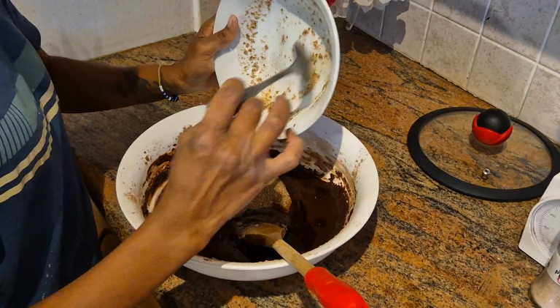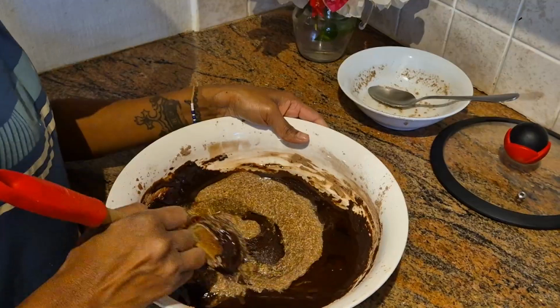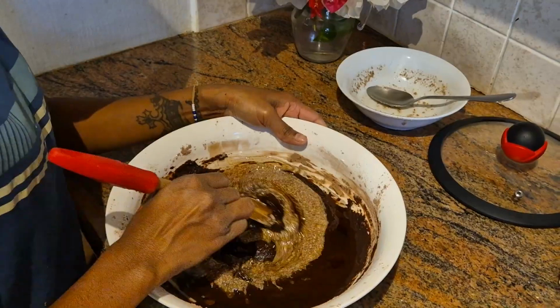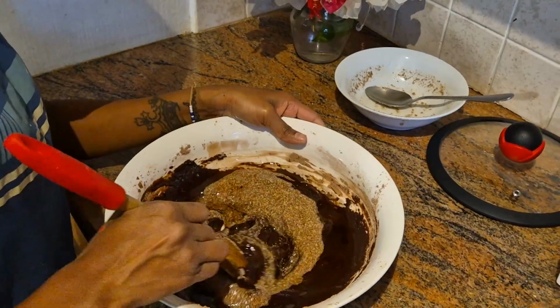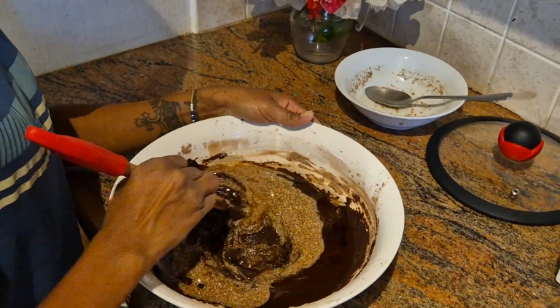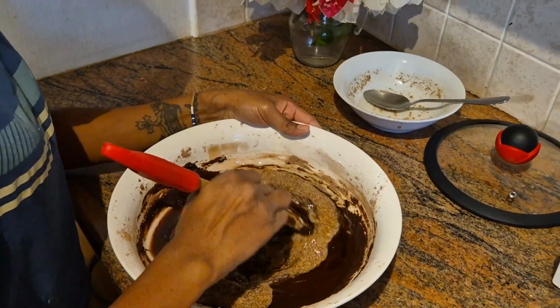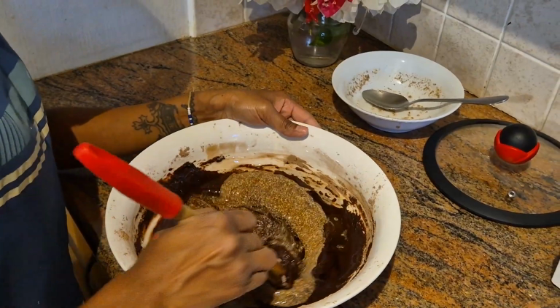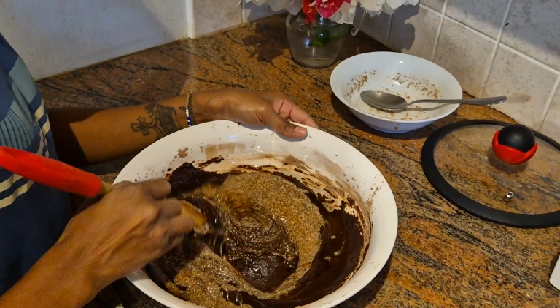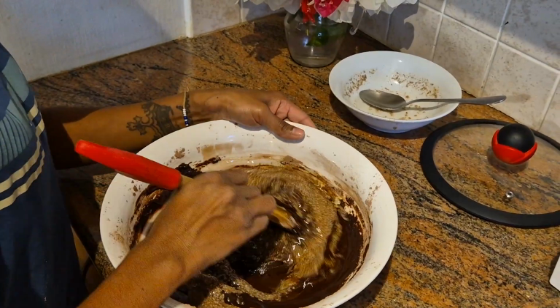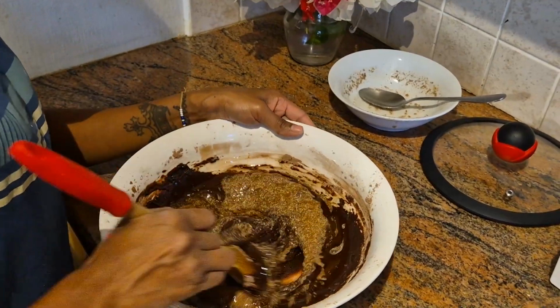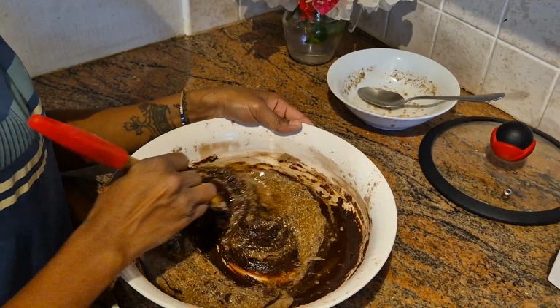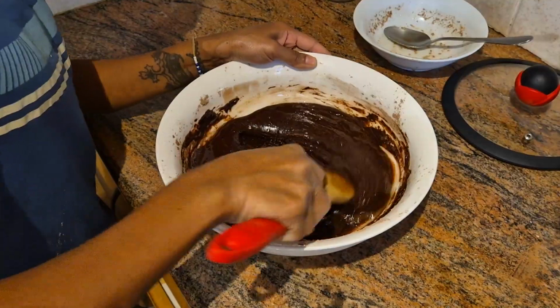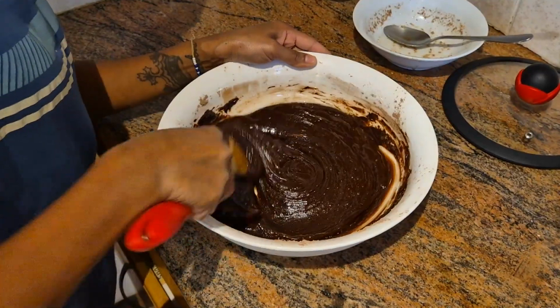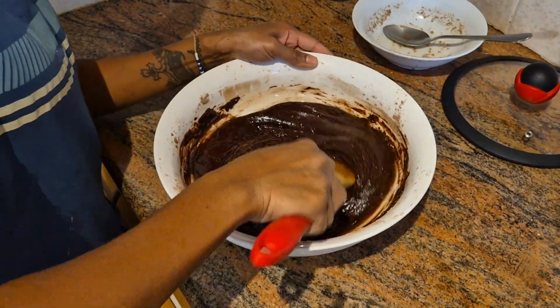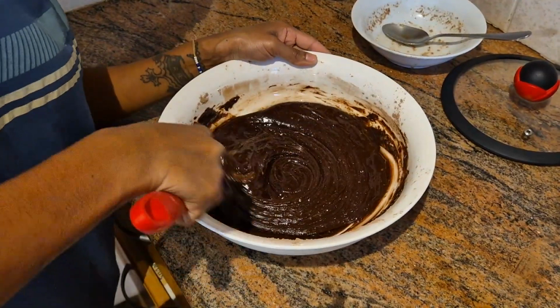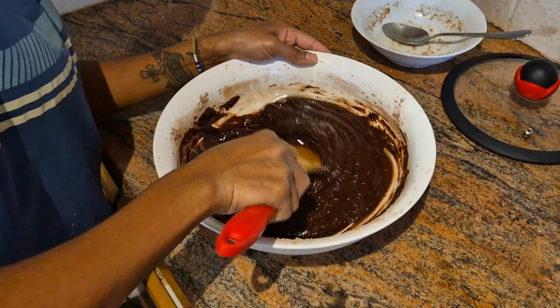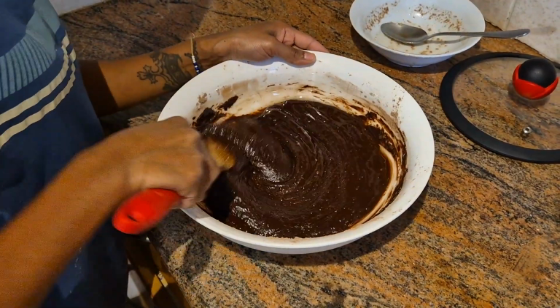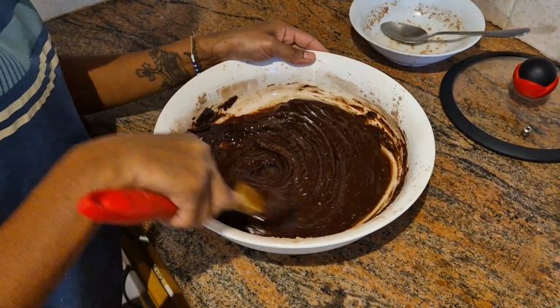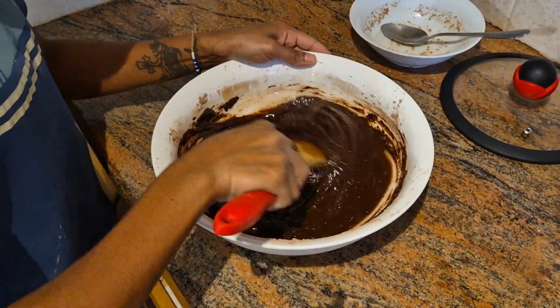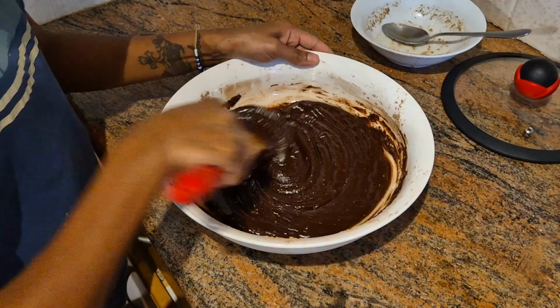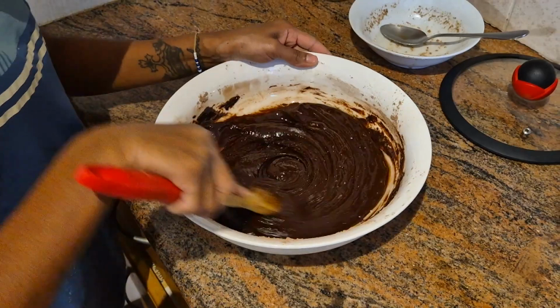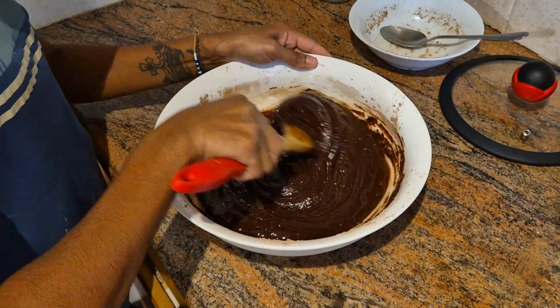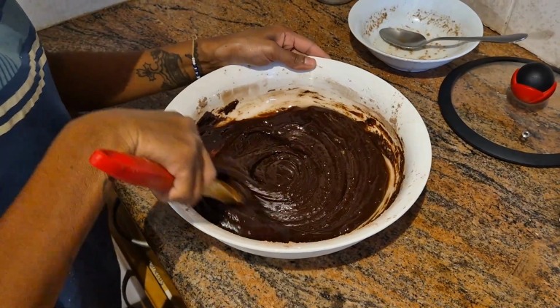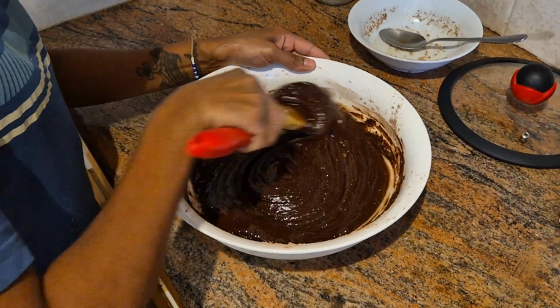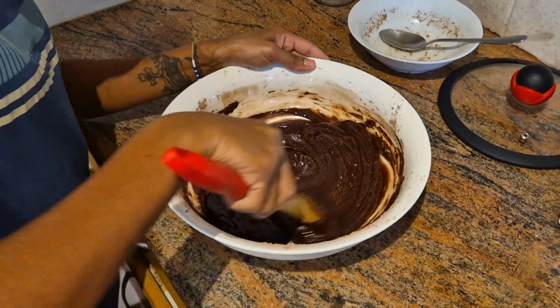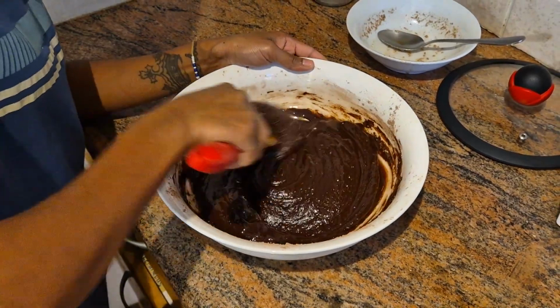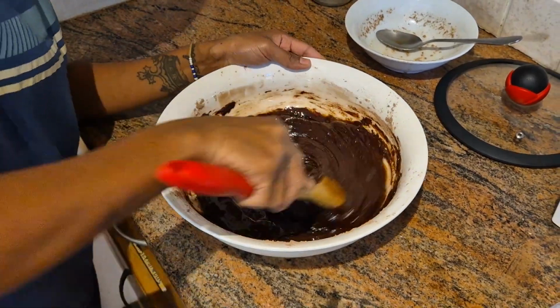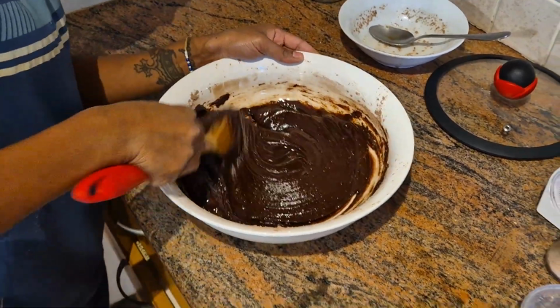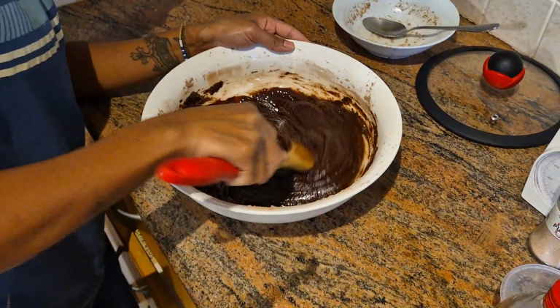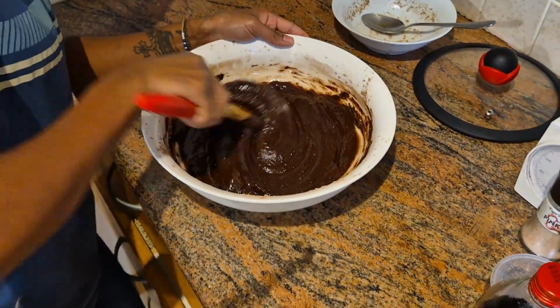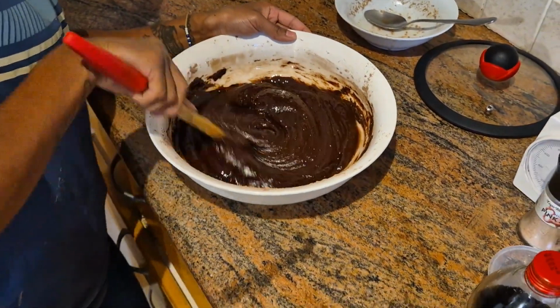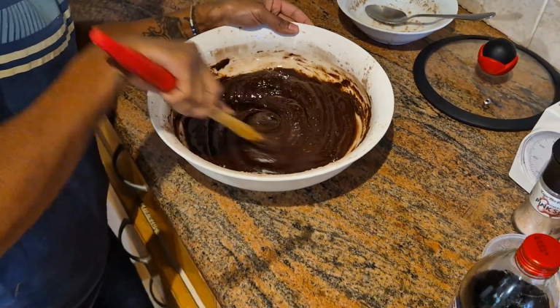Gently fold everything together until just combined. Avoid overmixing, as this can make the brownies tough.